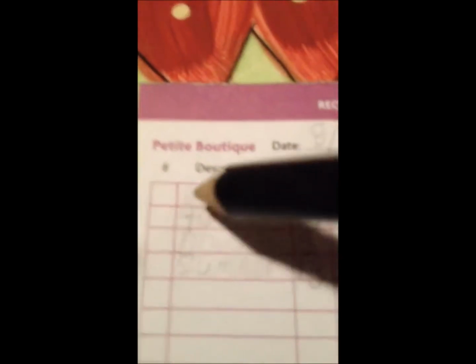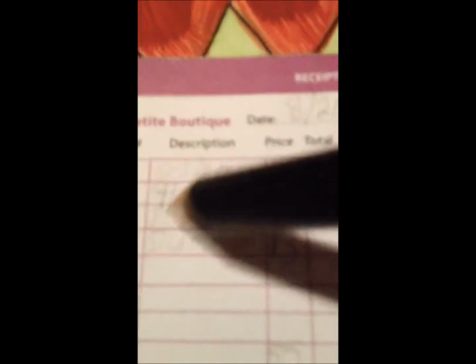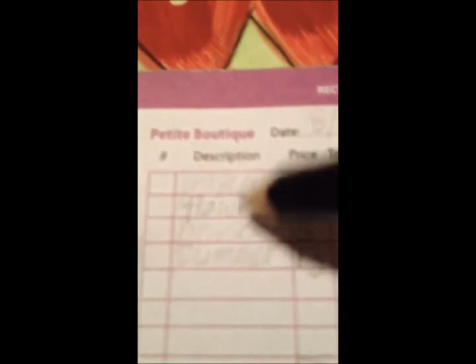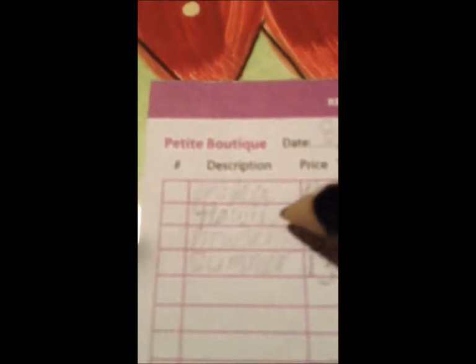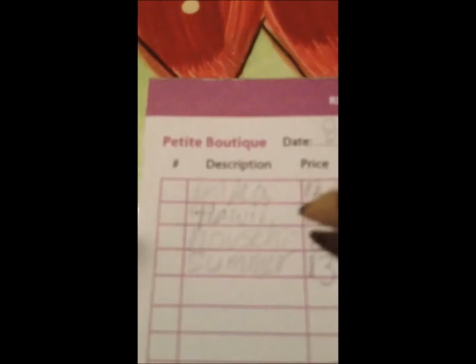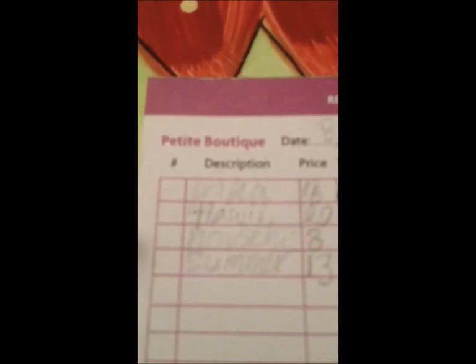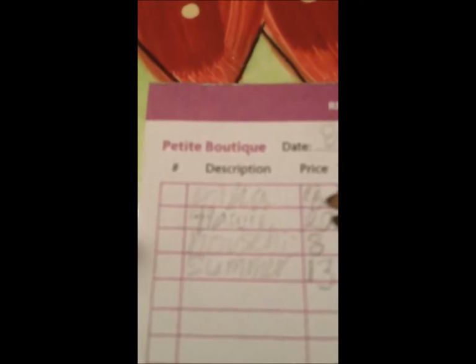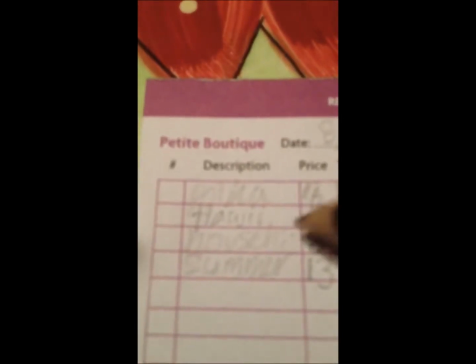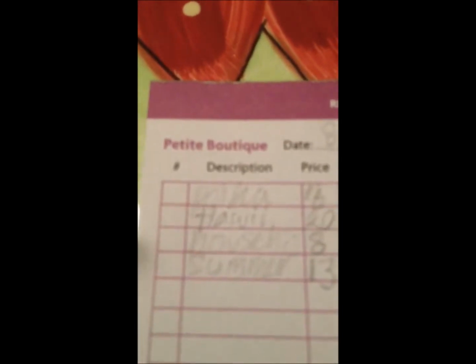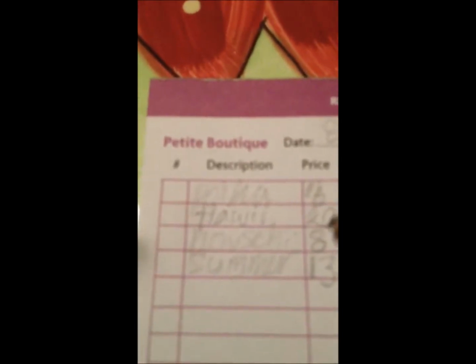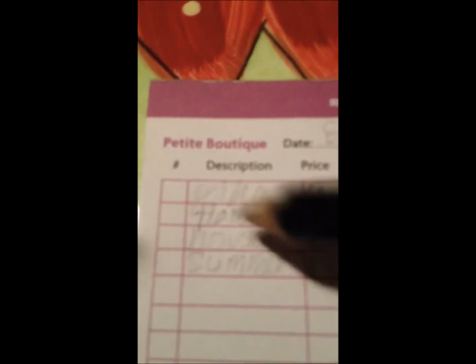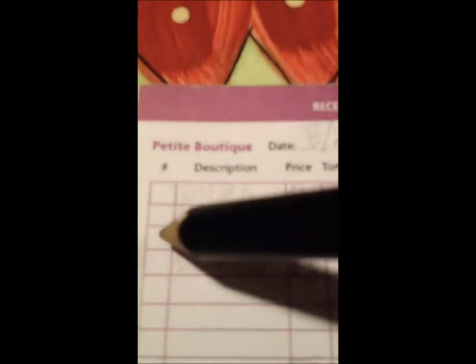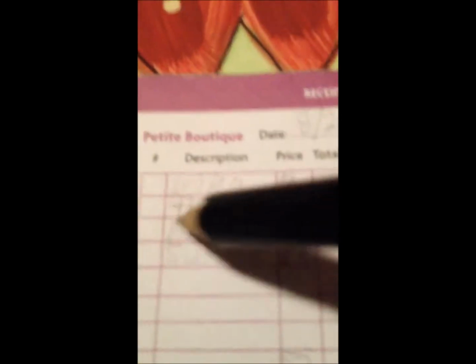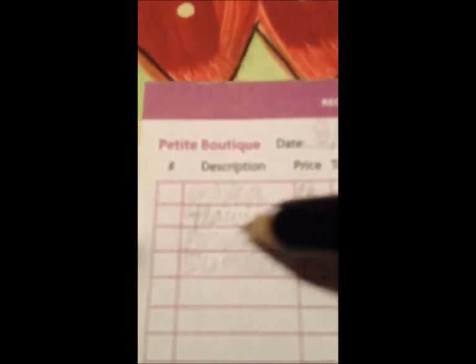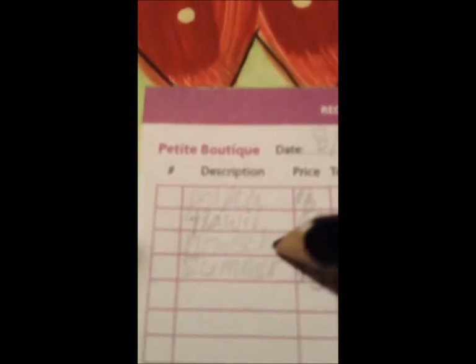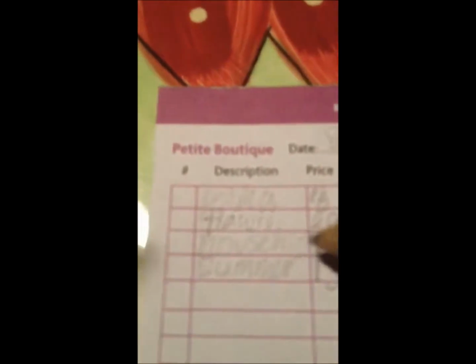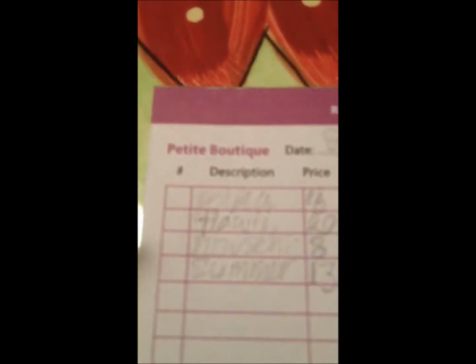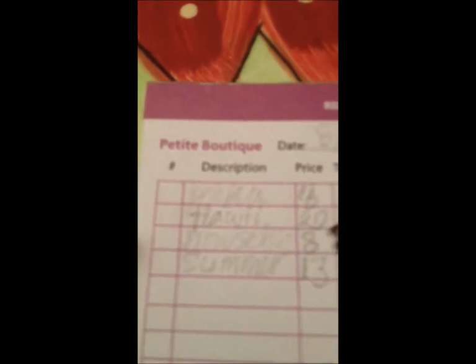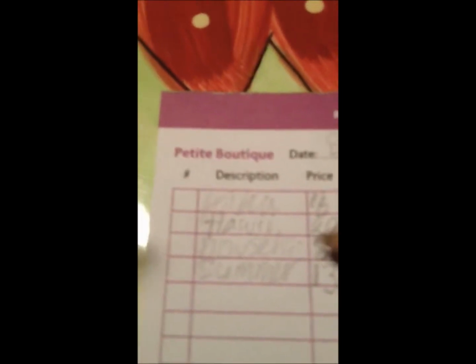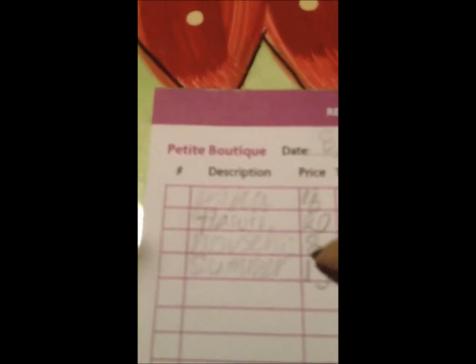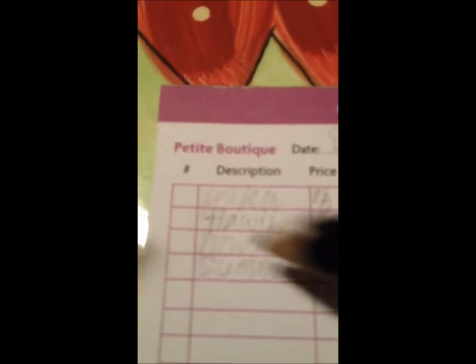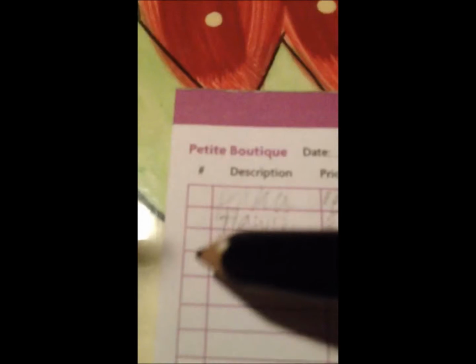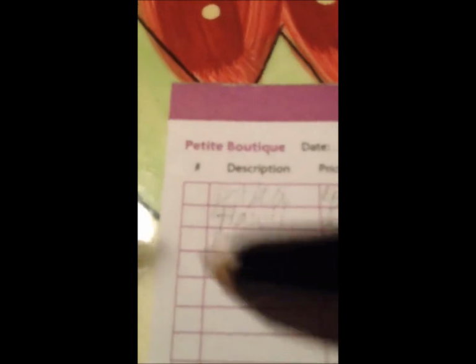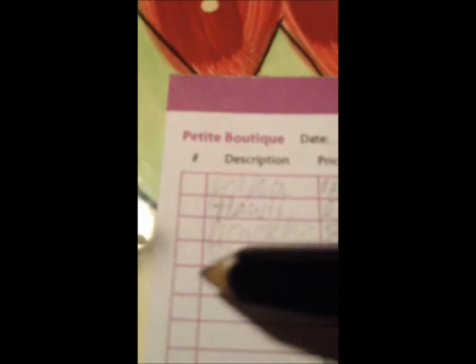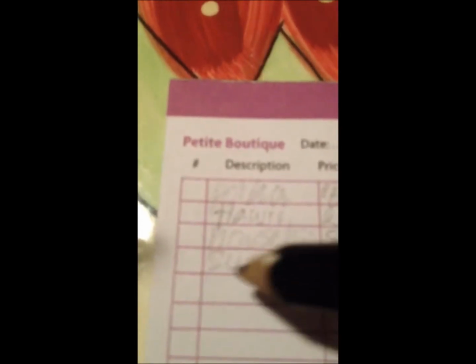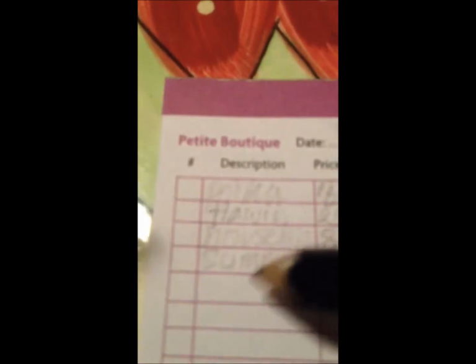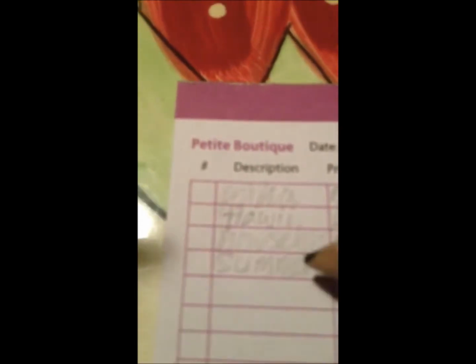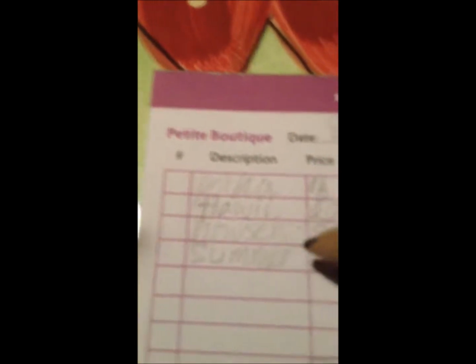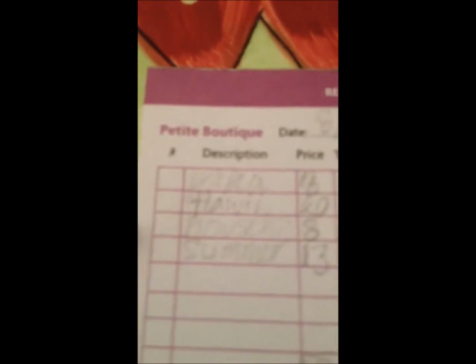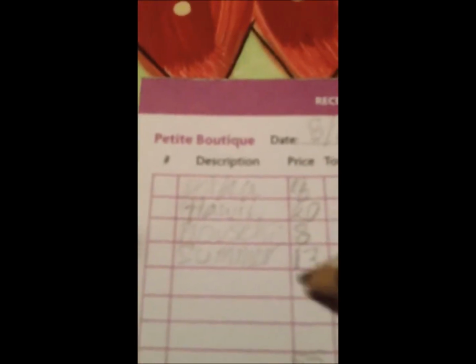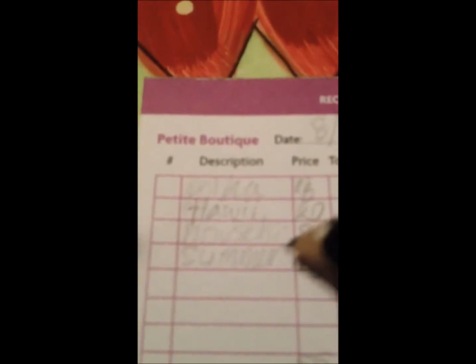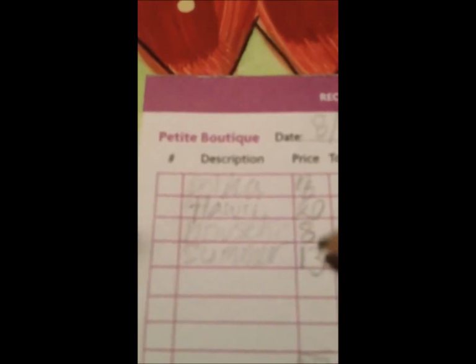Hawaii dress, which was $20. The house shirt, which was $8. And the summer dress, which was $13.